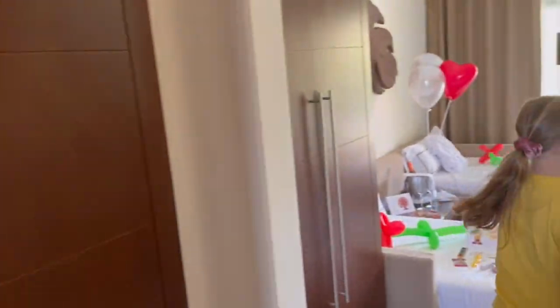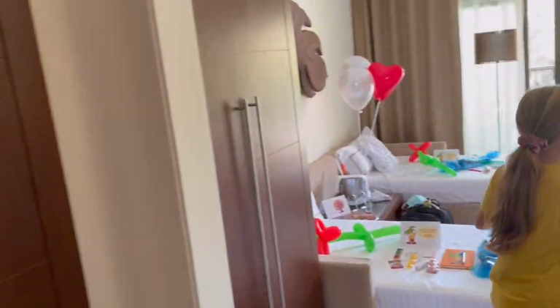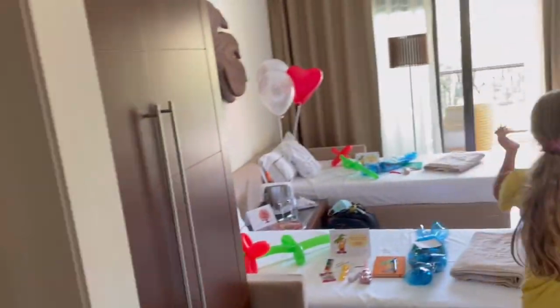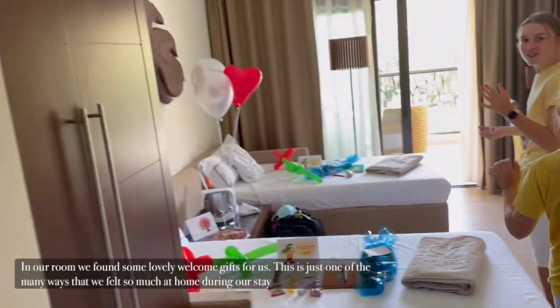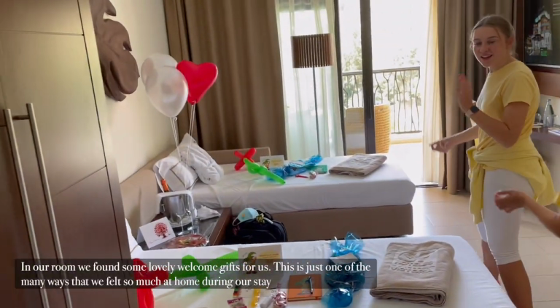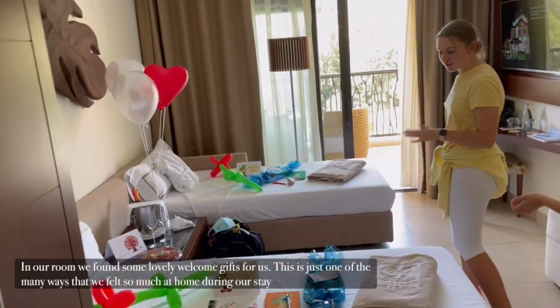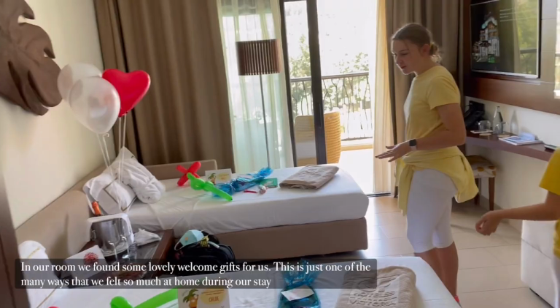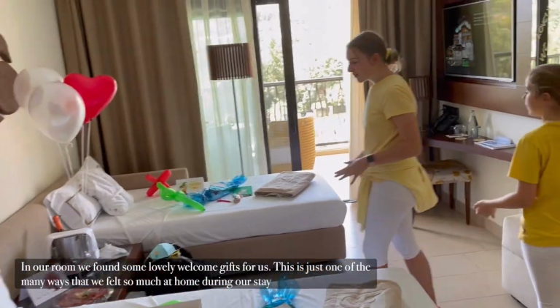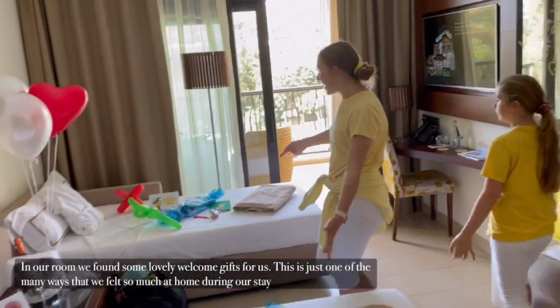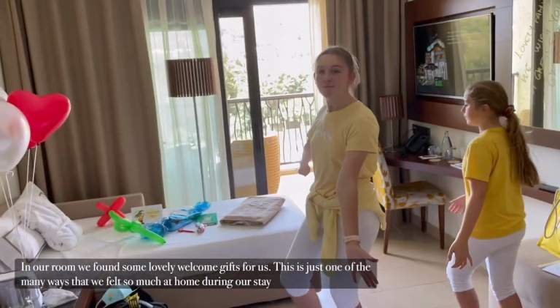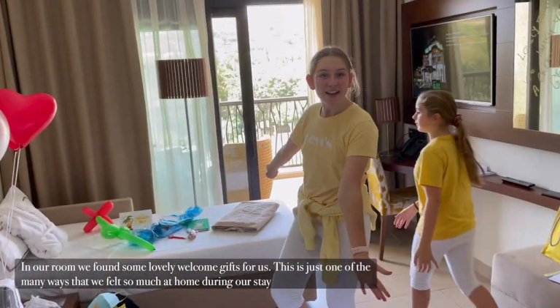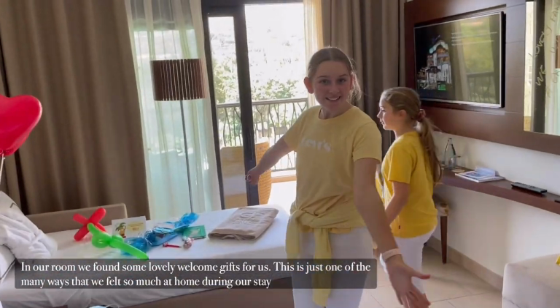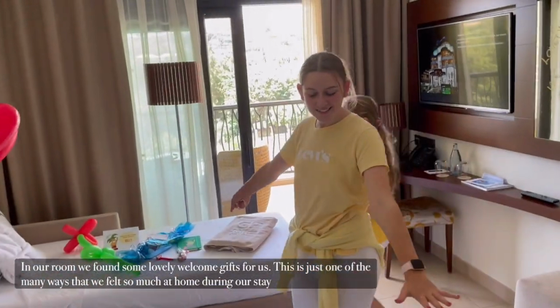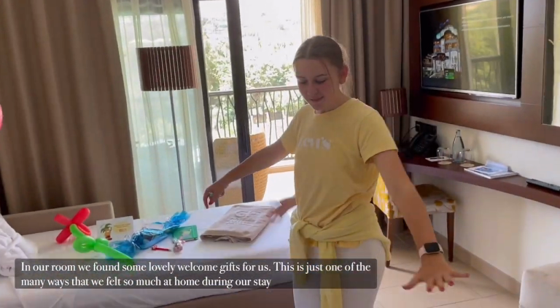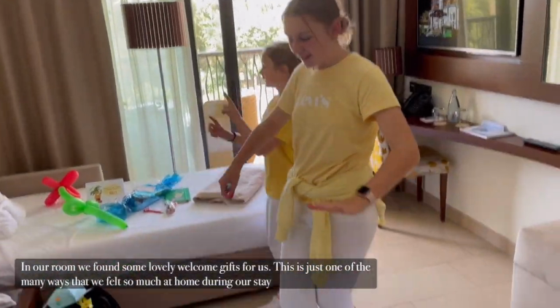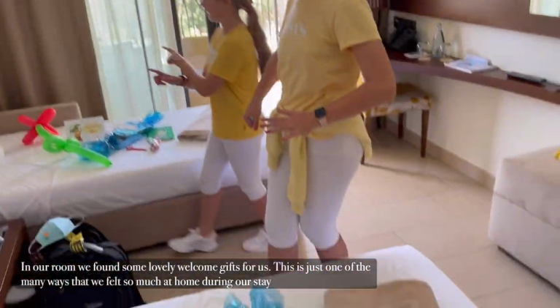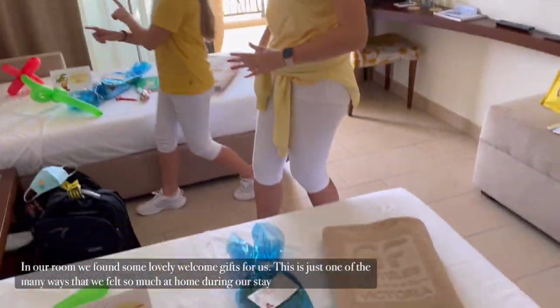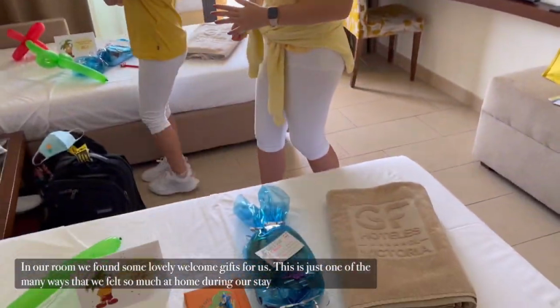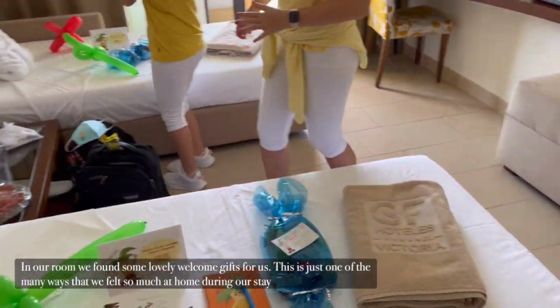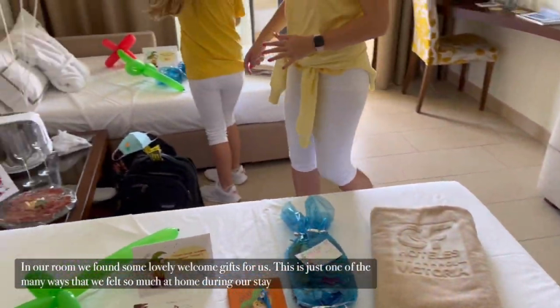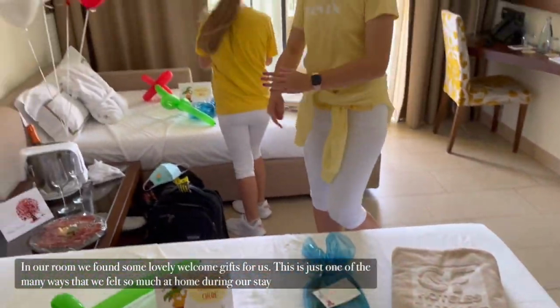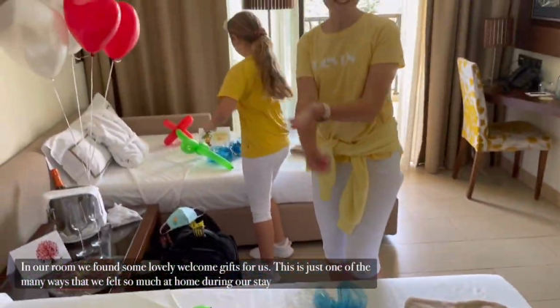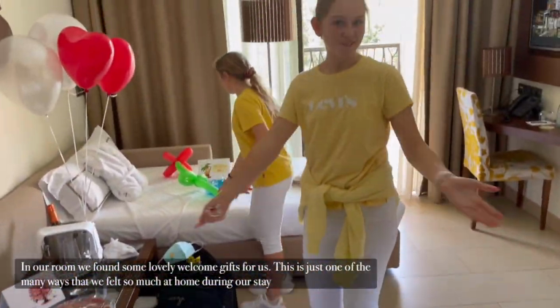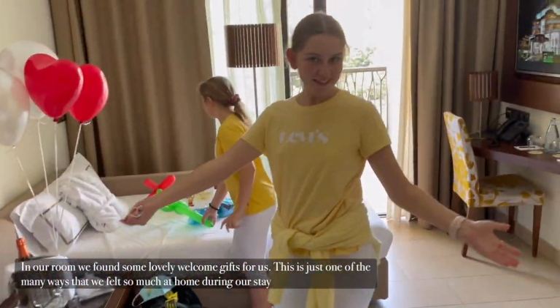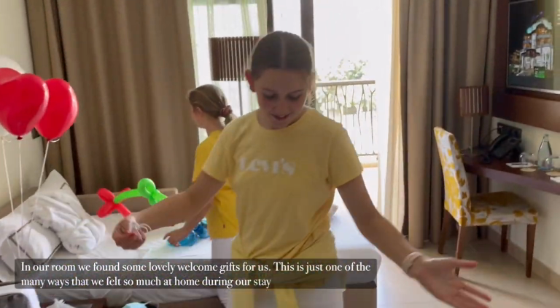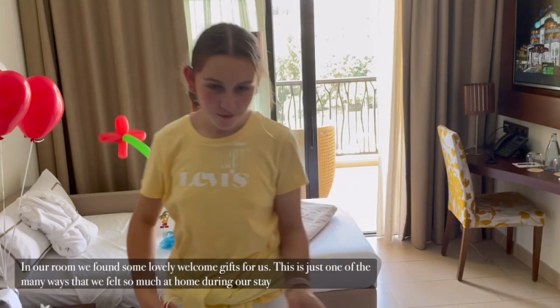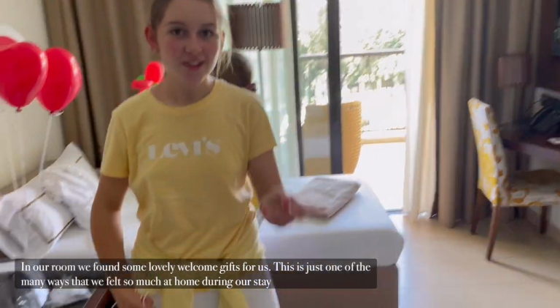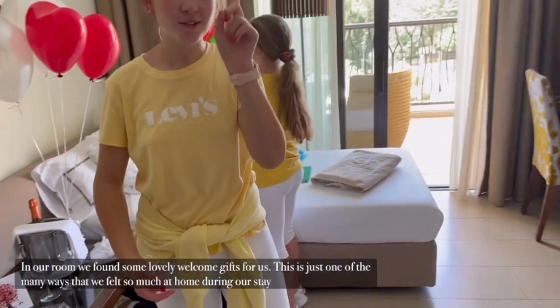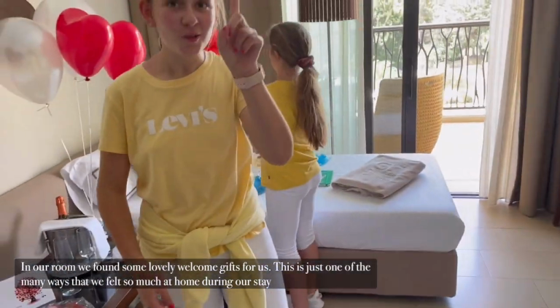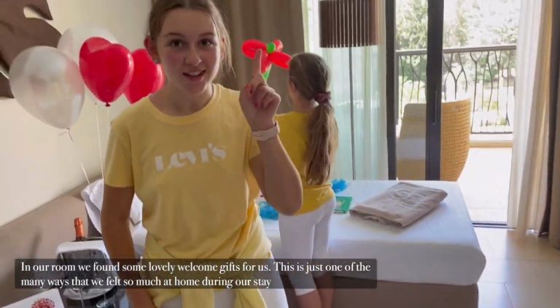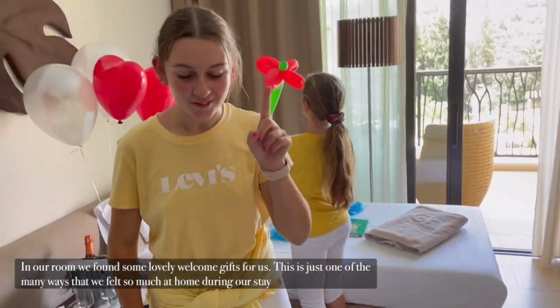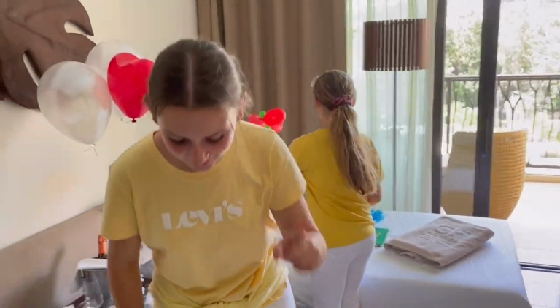Firstly in our room we have our beds — two singles. We also have nice gifts, so we're going to show you opening our gifts.